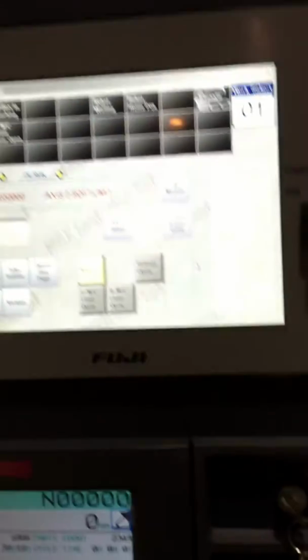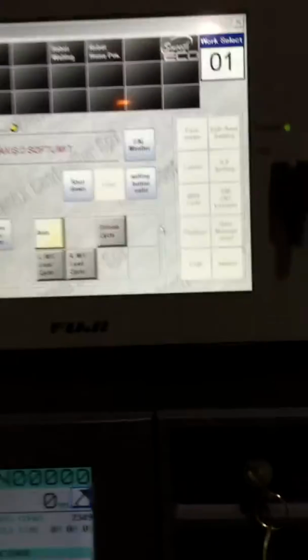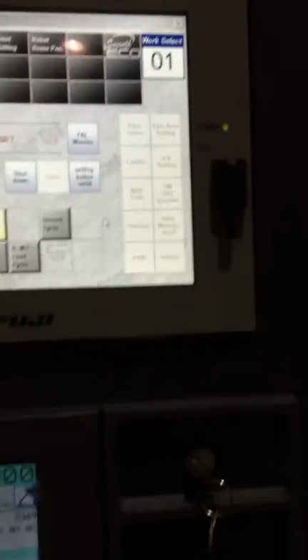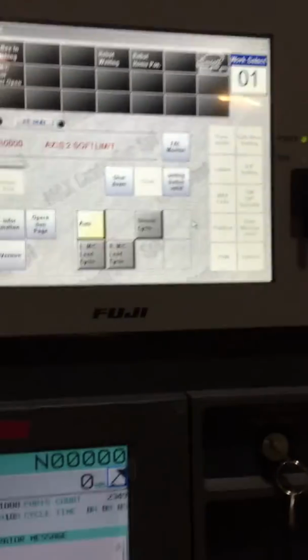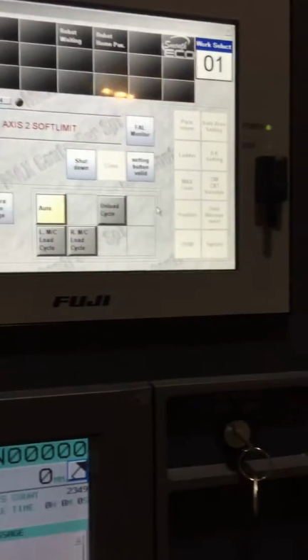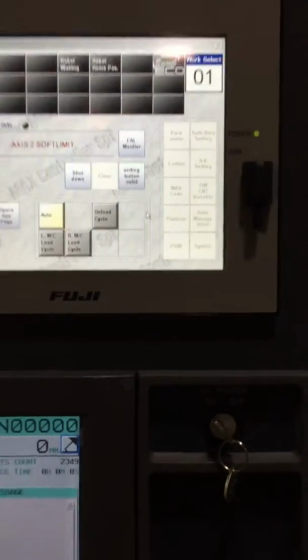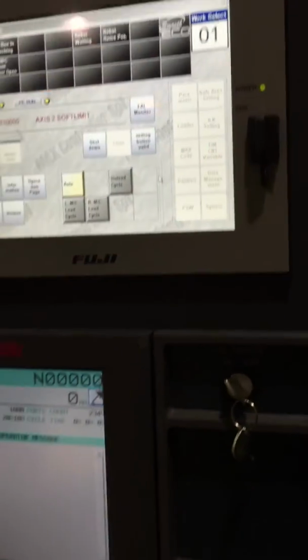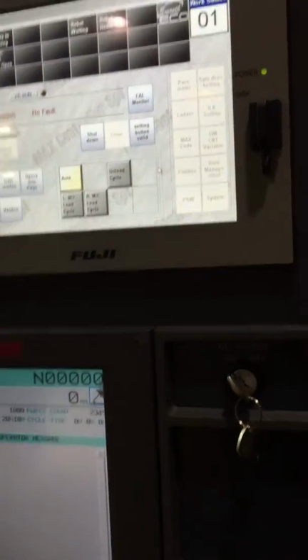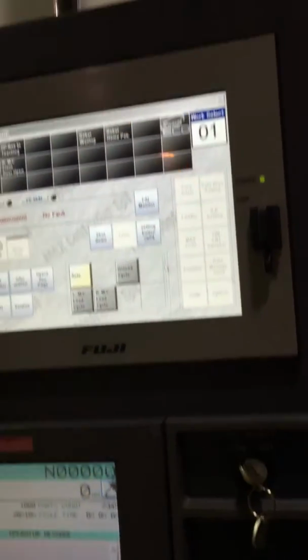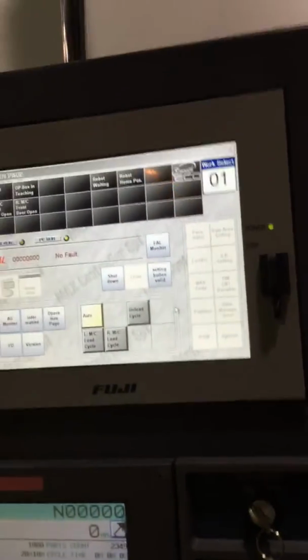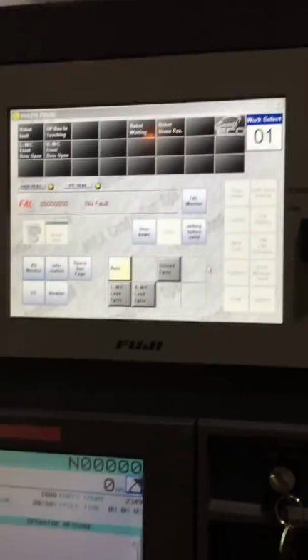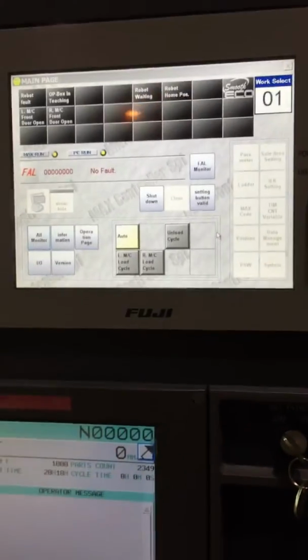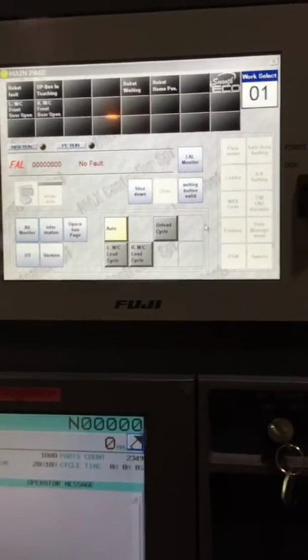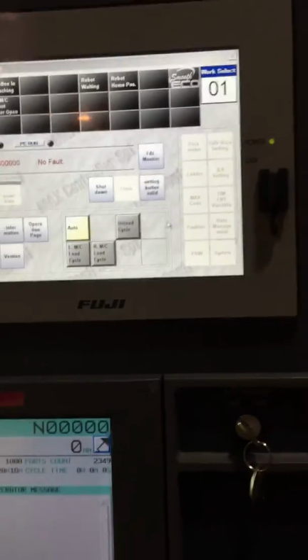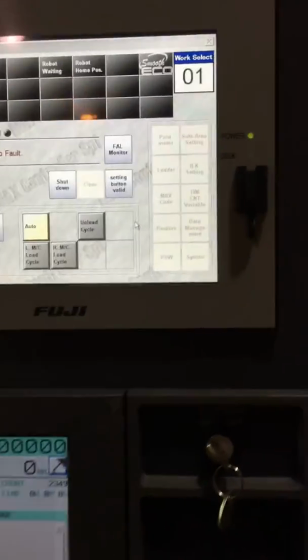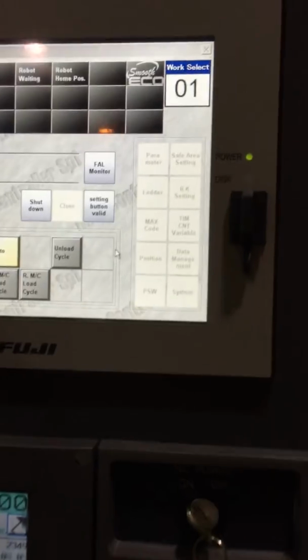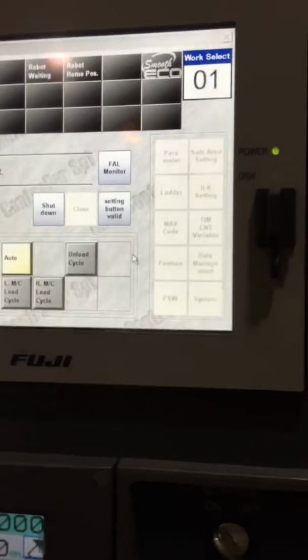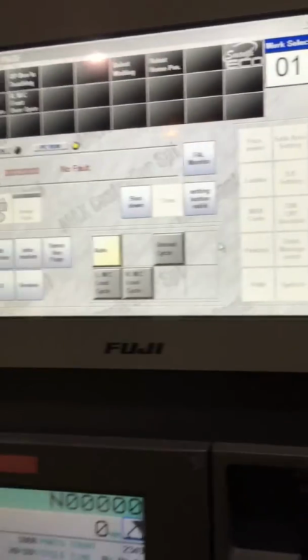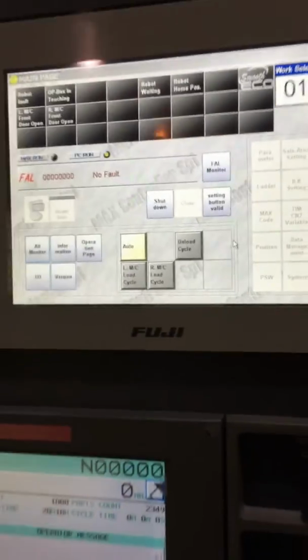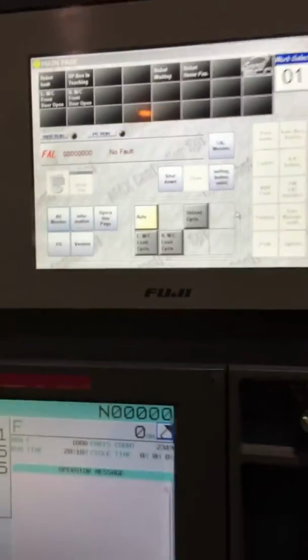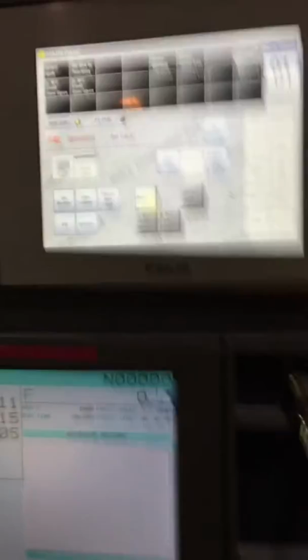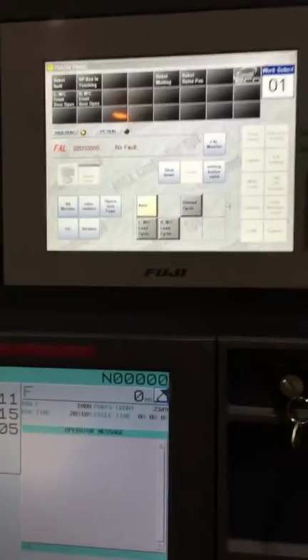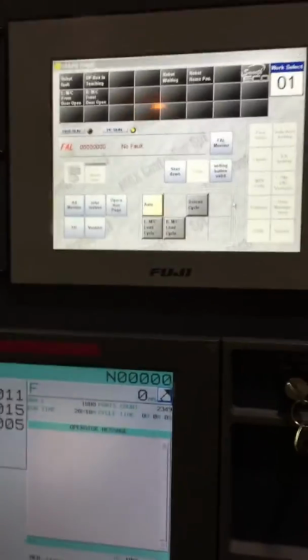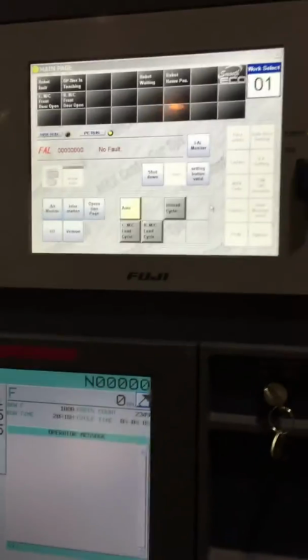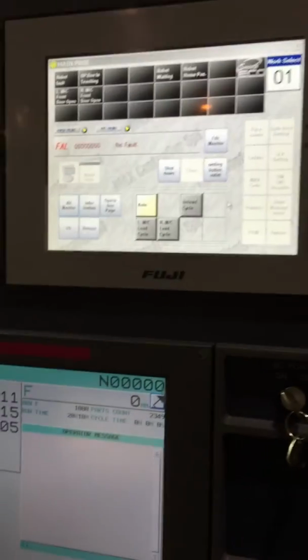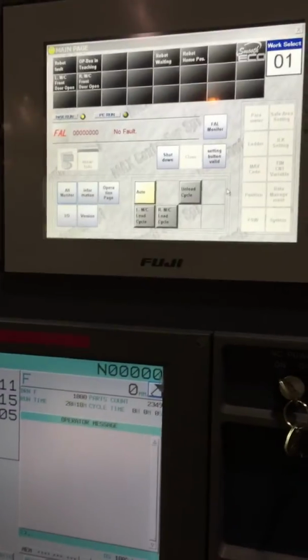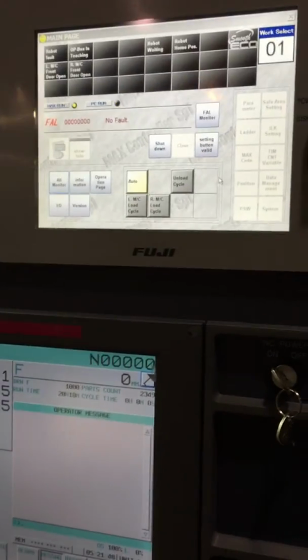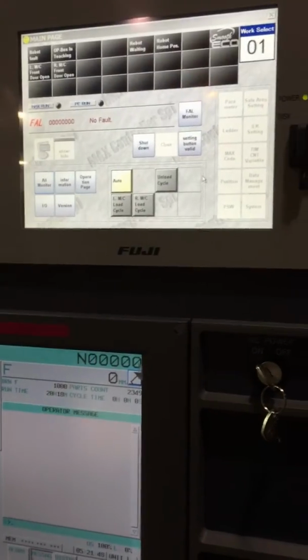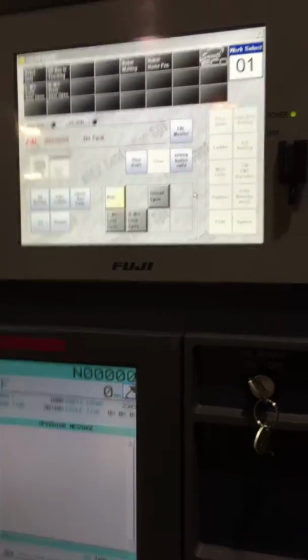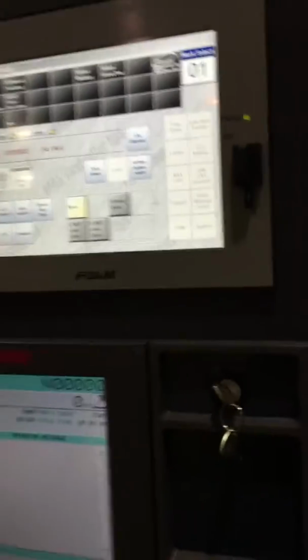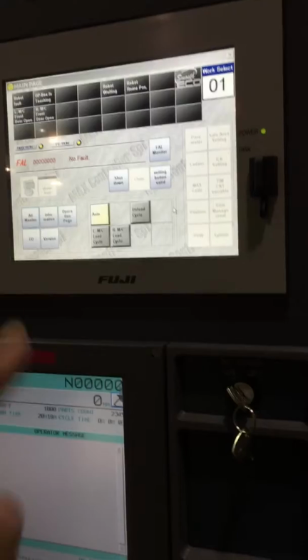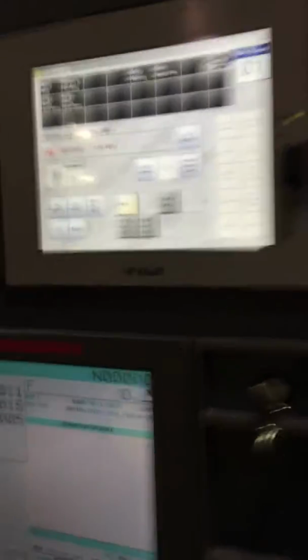Right now we're going to go to the operation page. Now remember, this is a CST 300 or 400. So we'll go to the operation page.